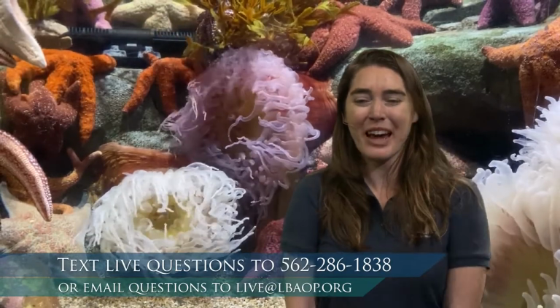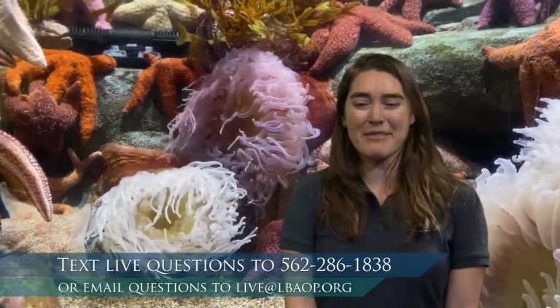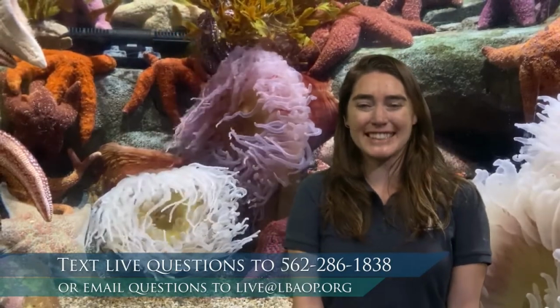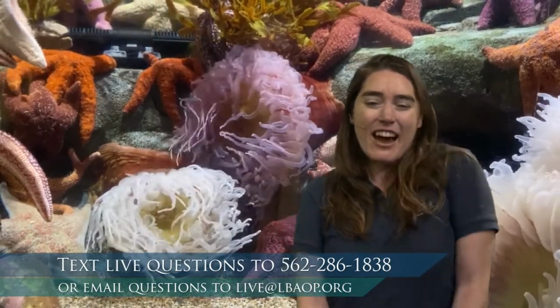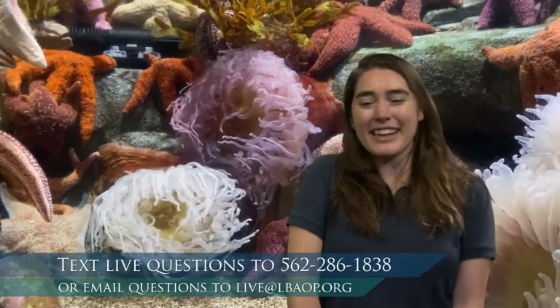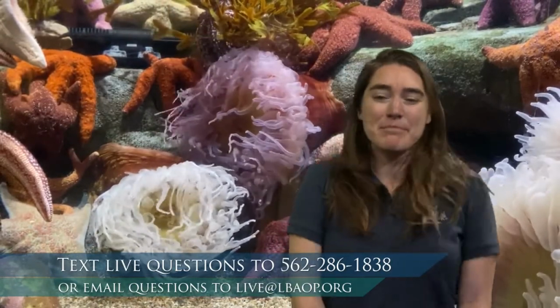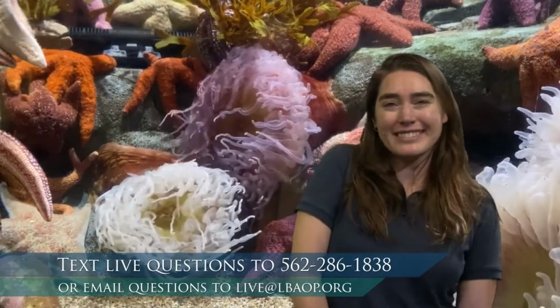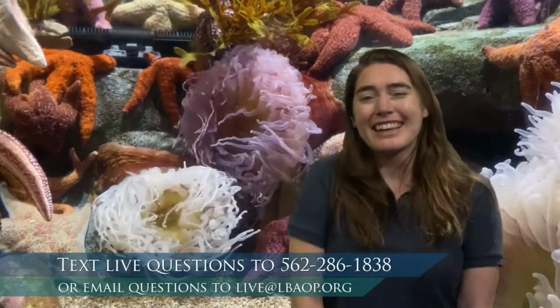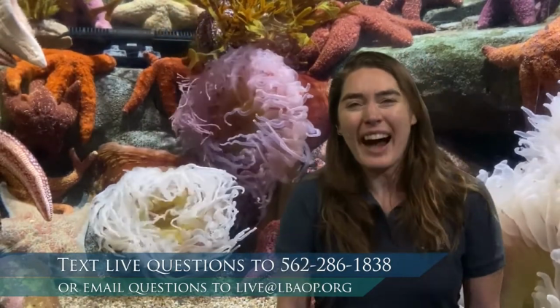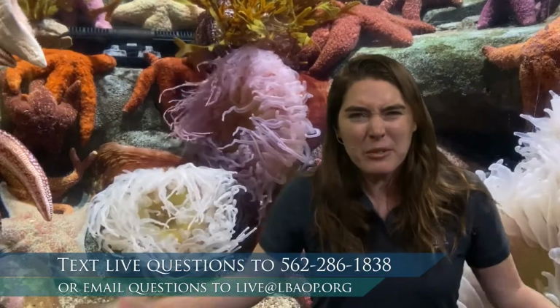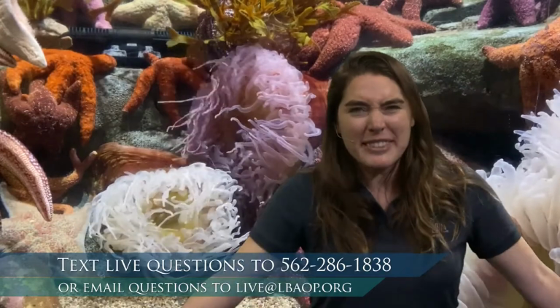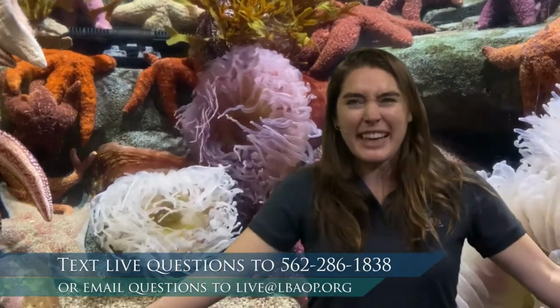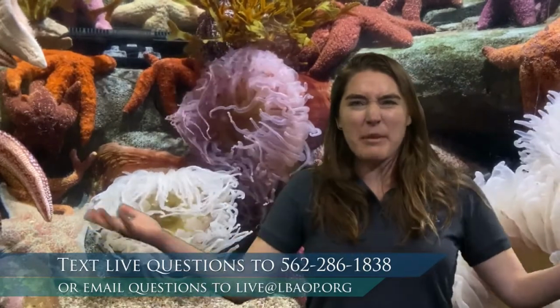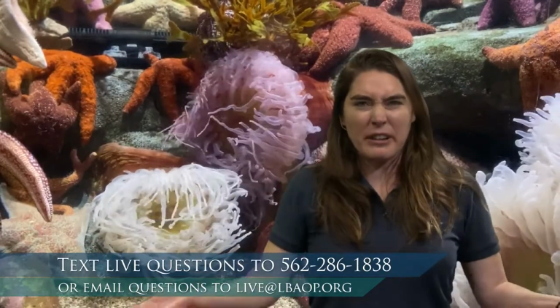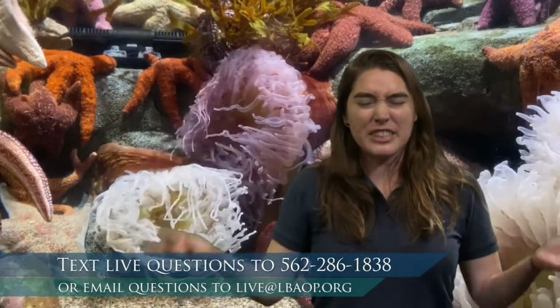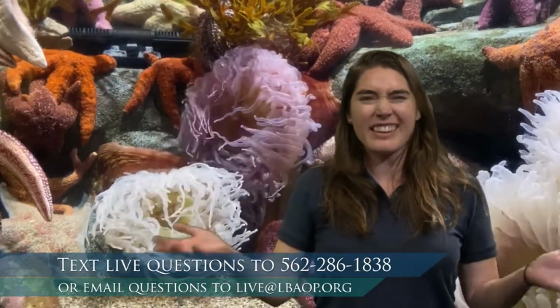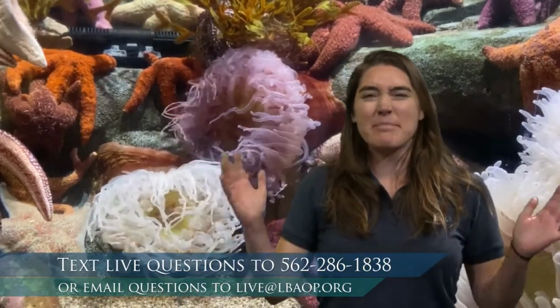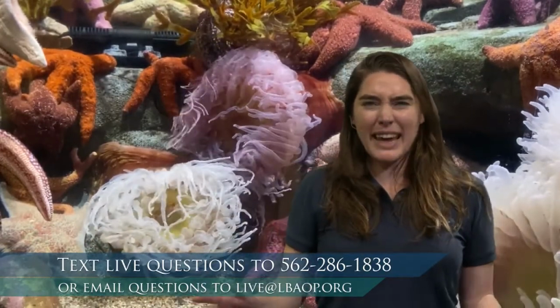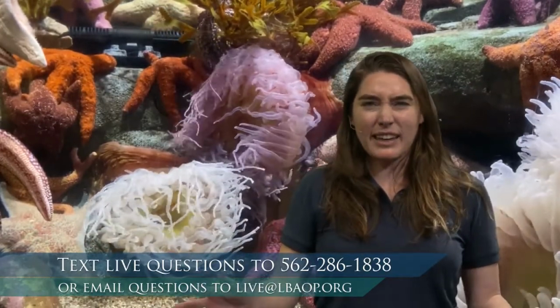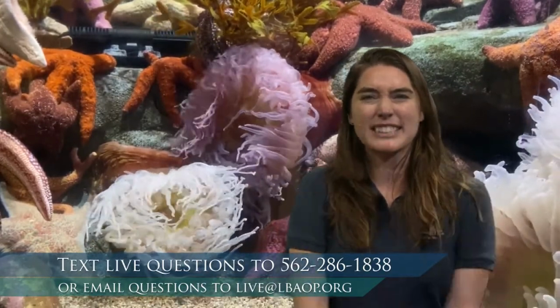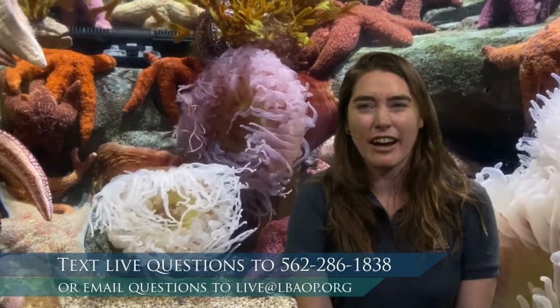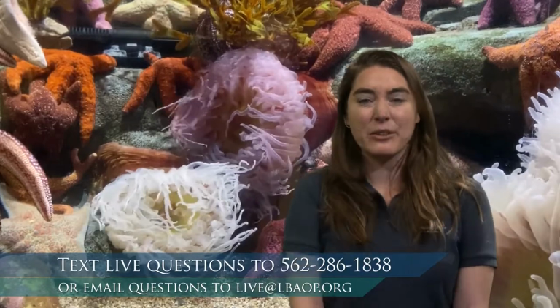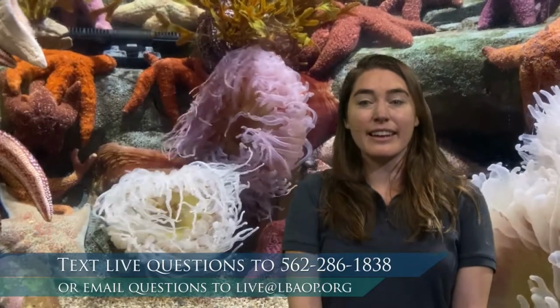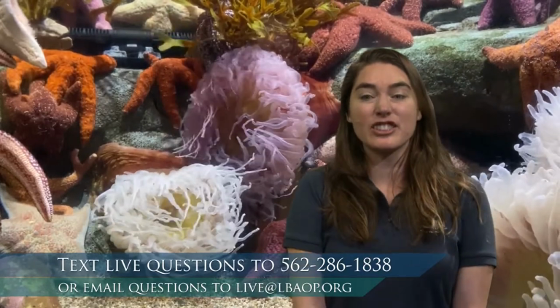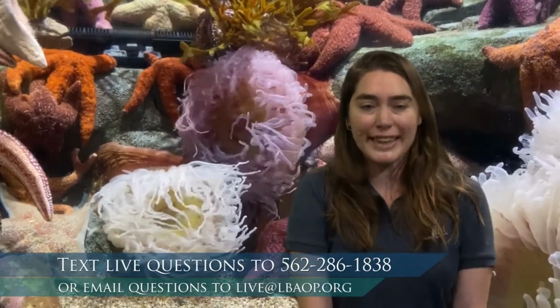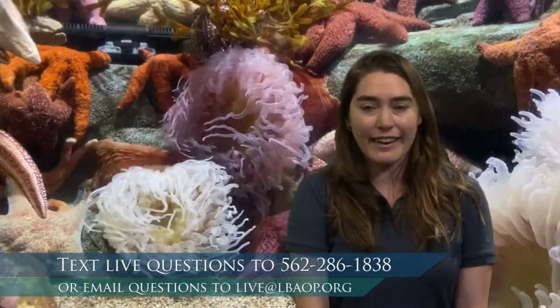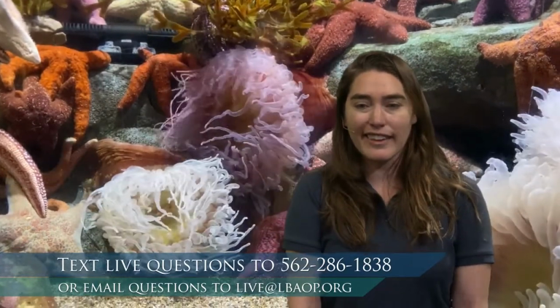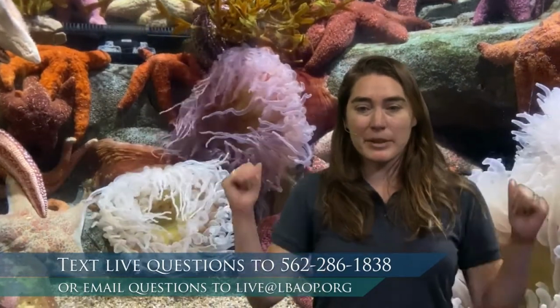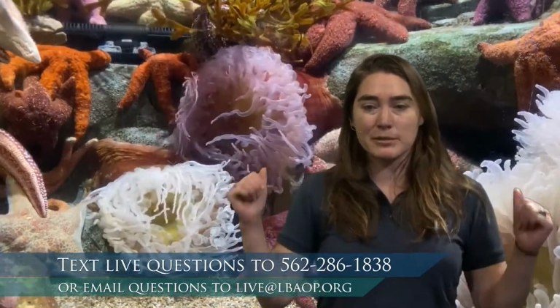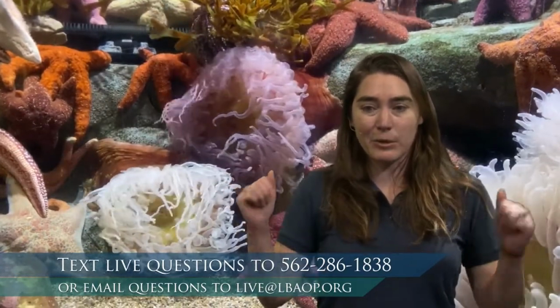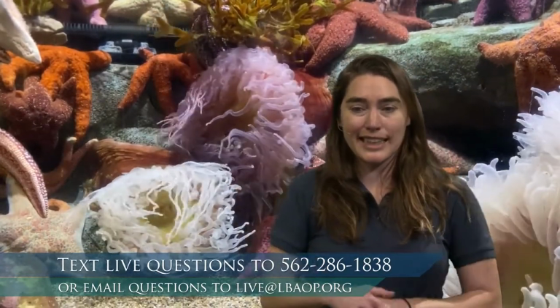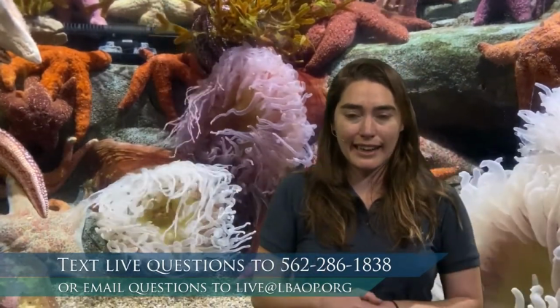All right, my friends, are you ready to get moving? I'm still waking up this morning, so I thought that maybe we could start off by doing a little stretching, like some of the animals that we see here.